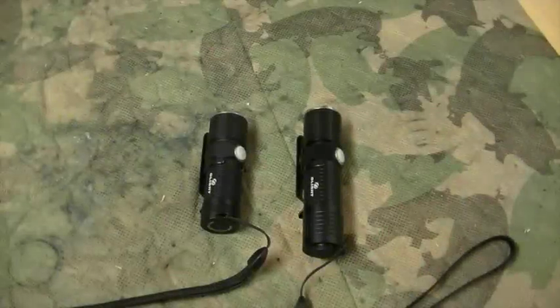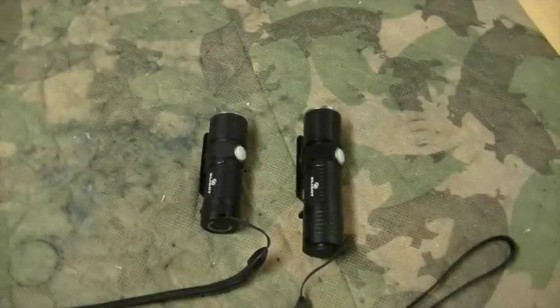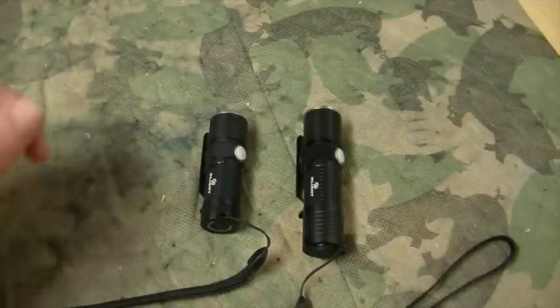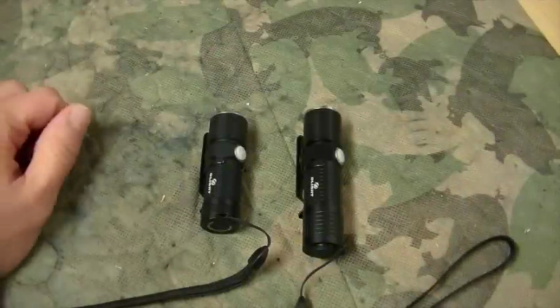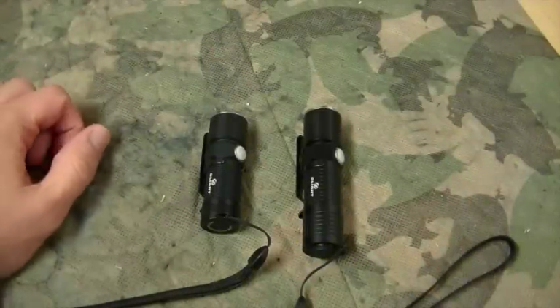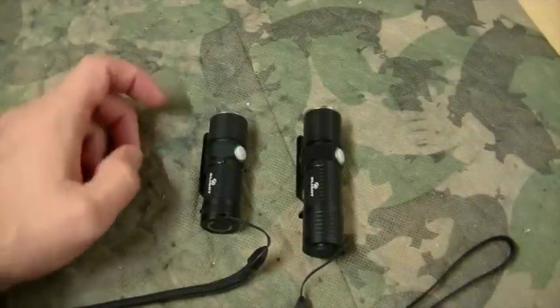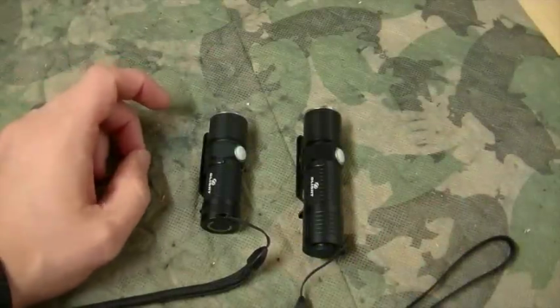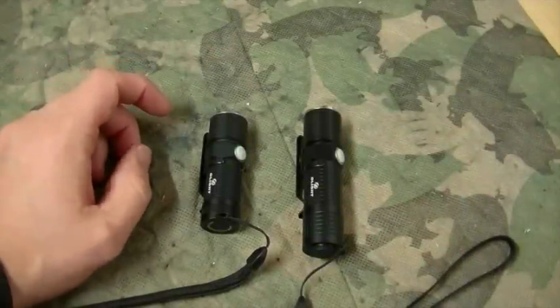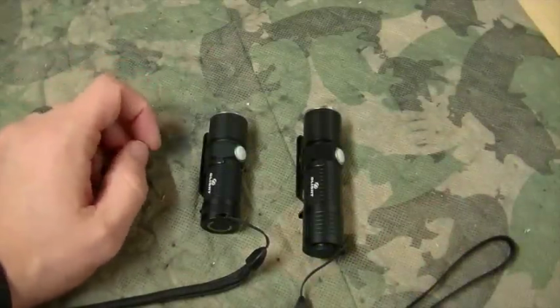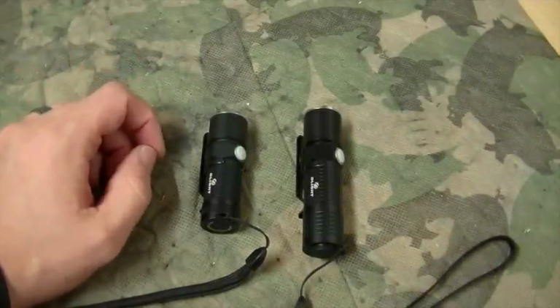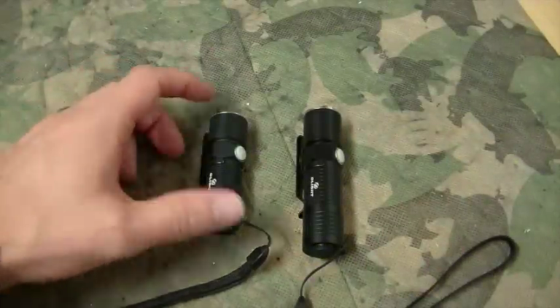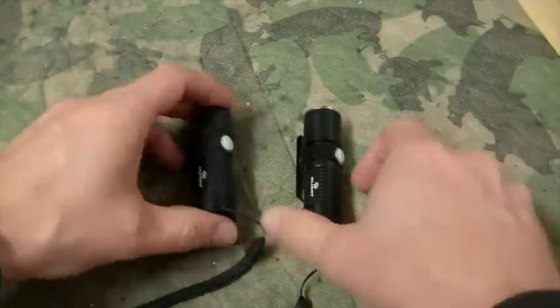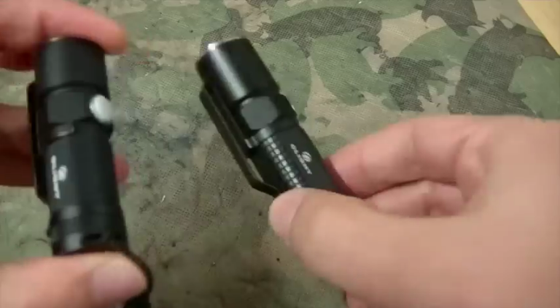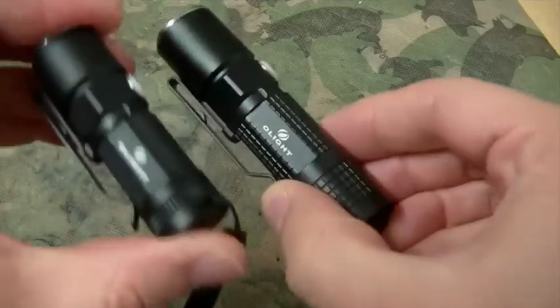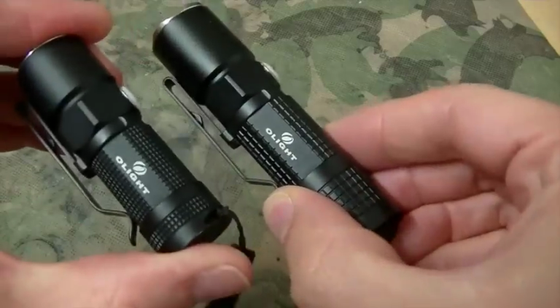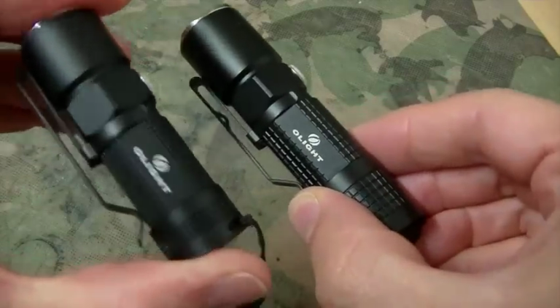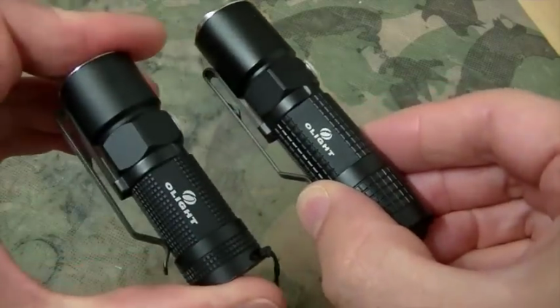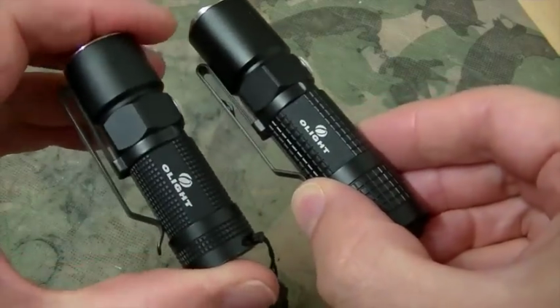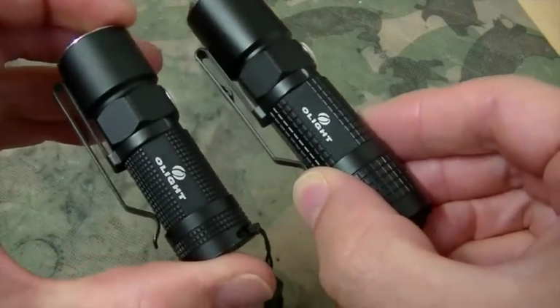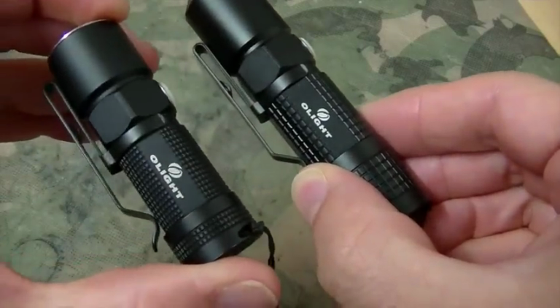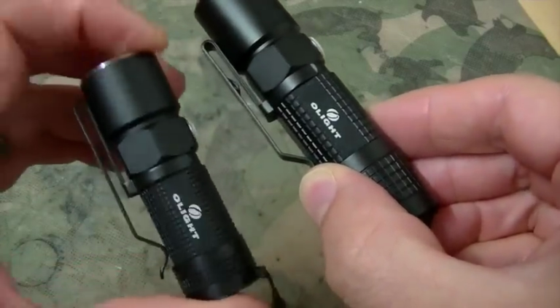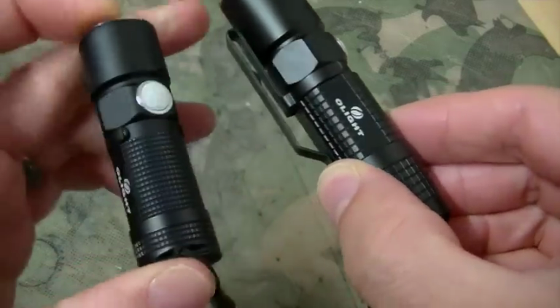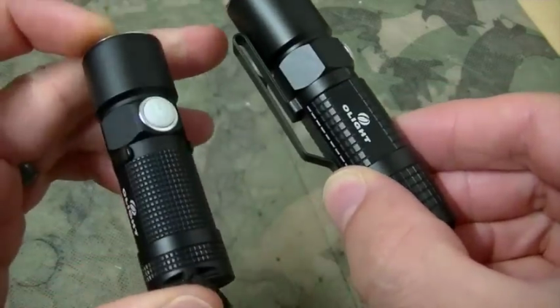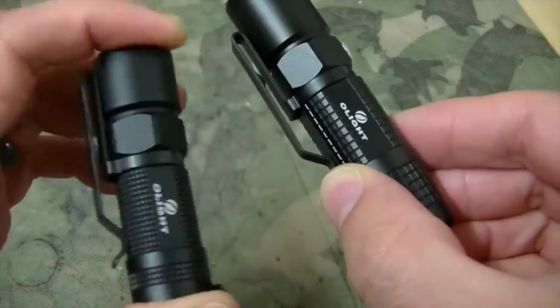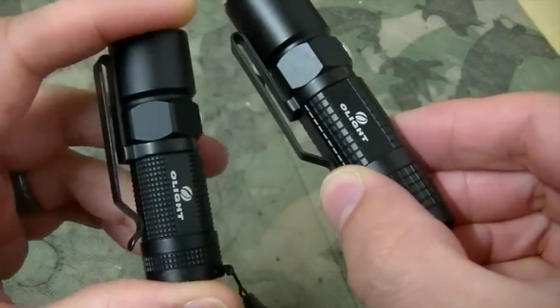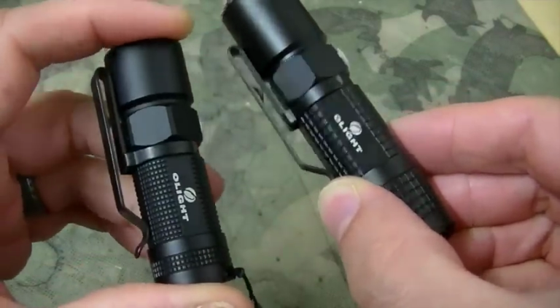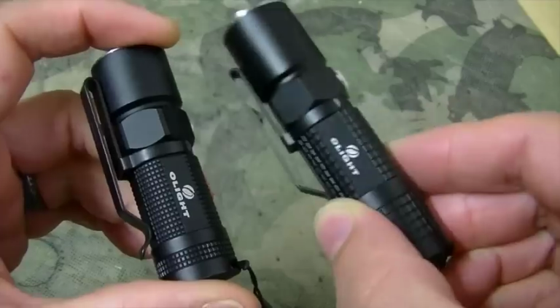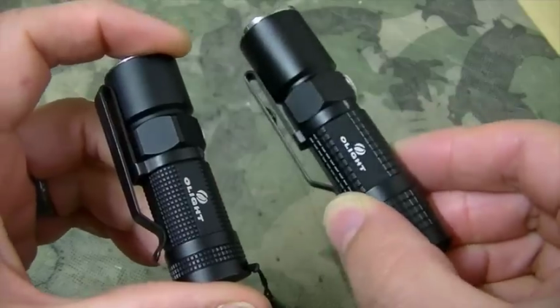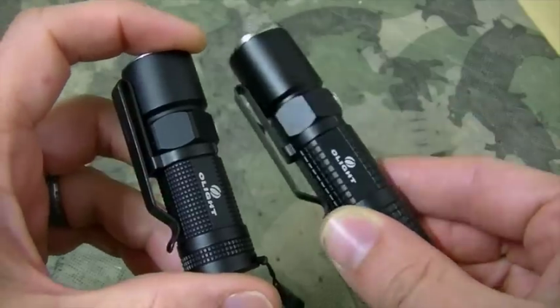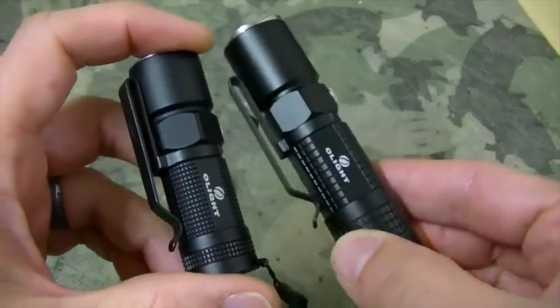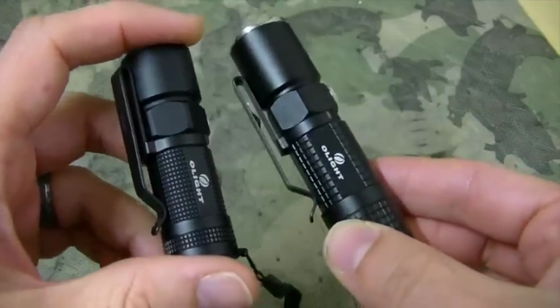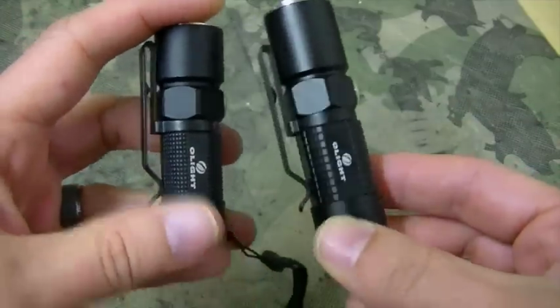Hey guys, on the table today we have two great offerings from Olight. The one on the left here is the S10 Baton, and the one on the right is the M10 Maverick.